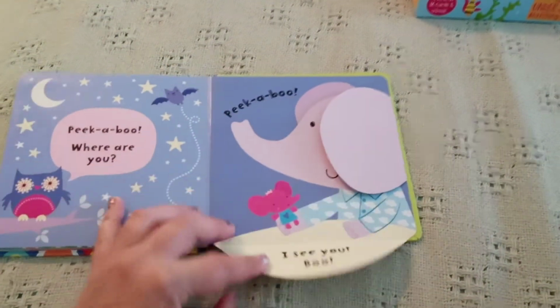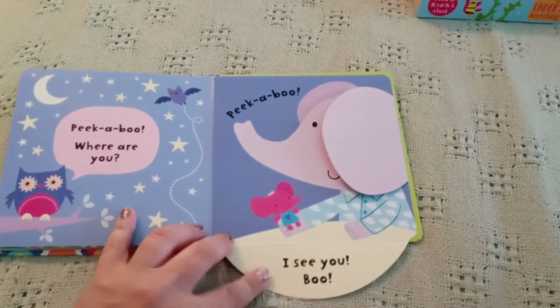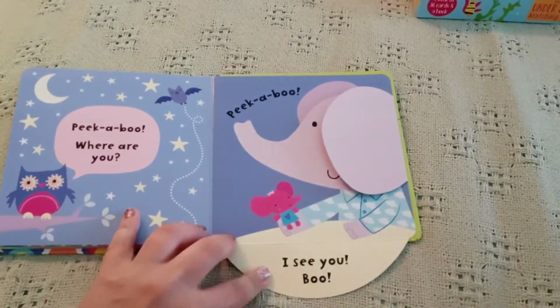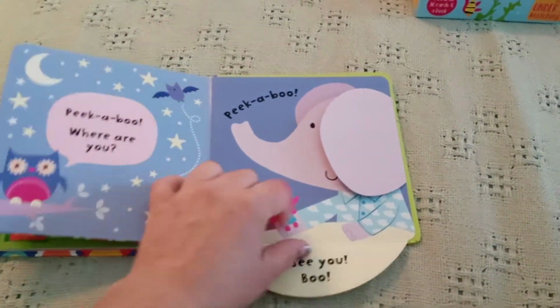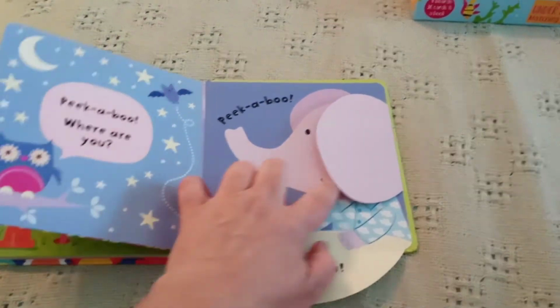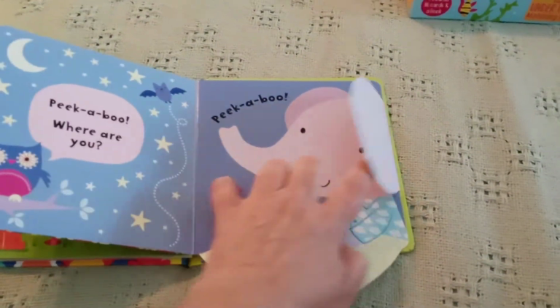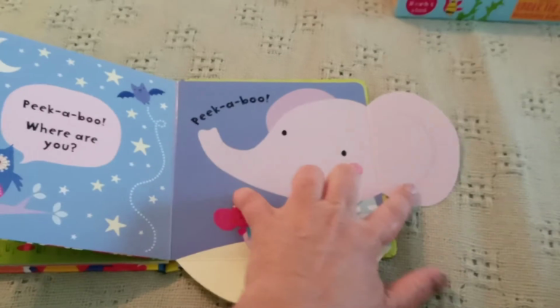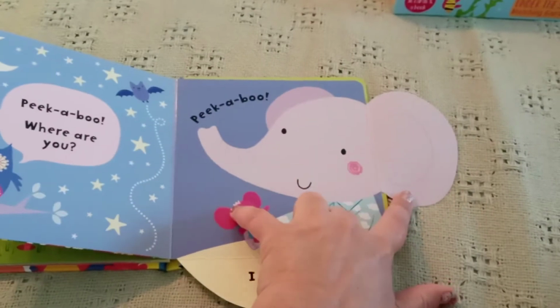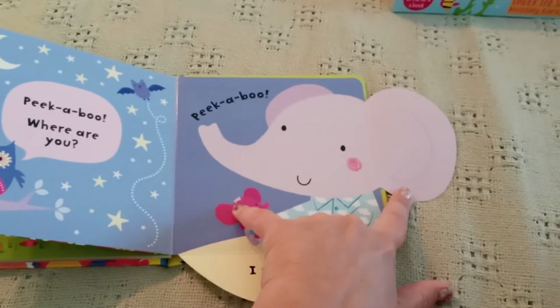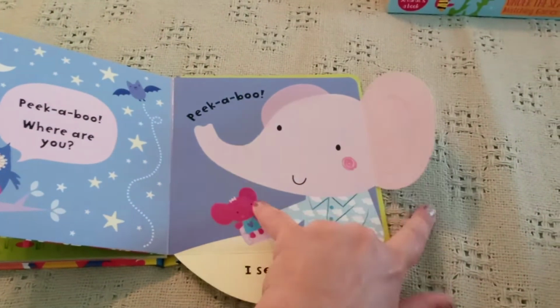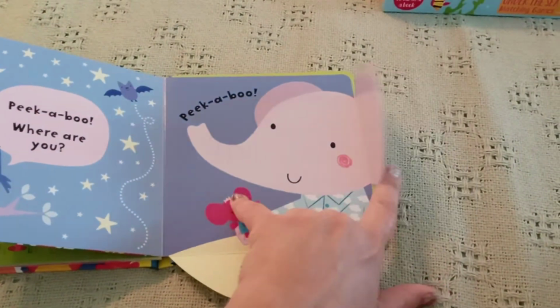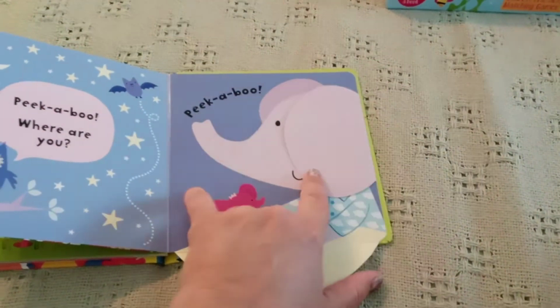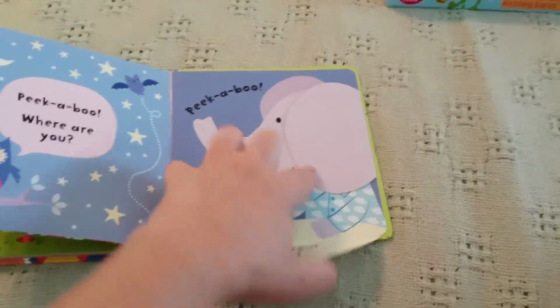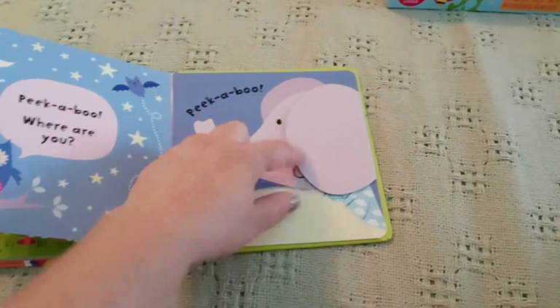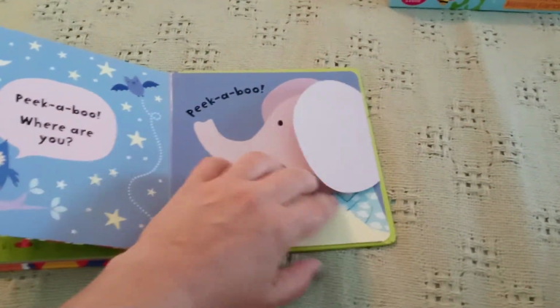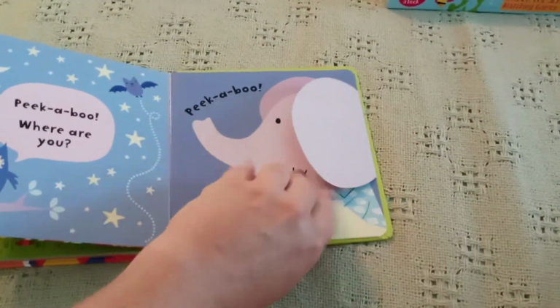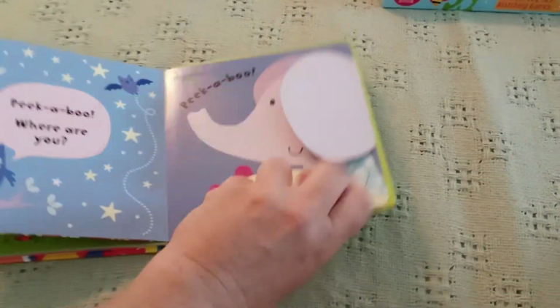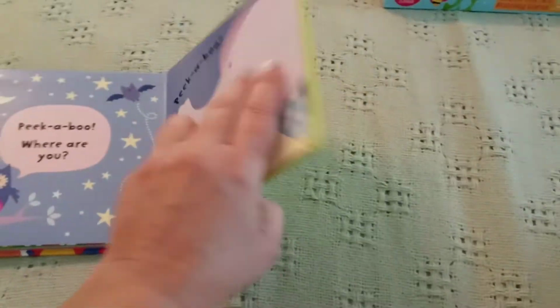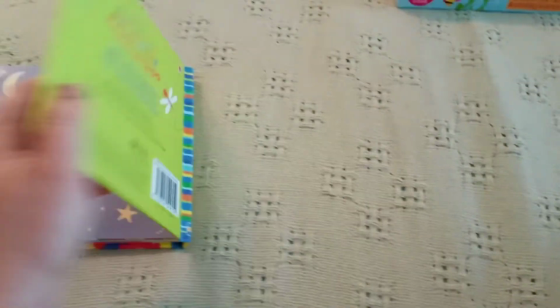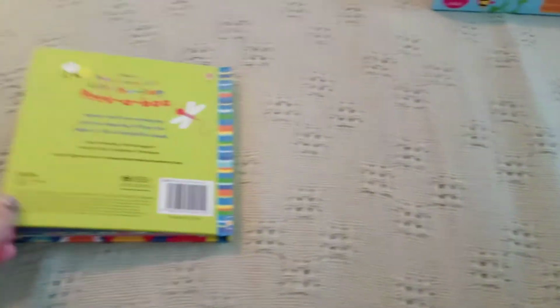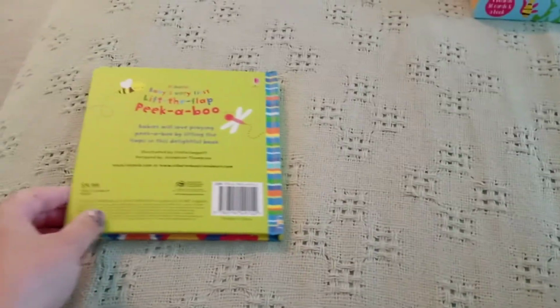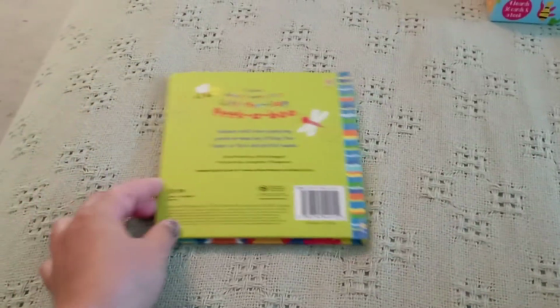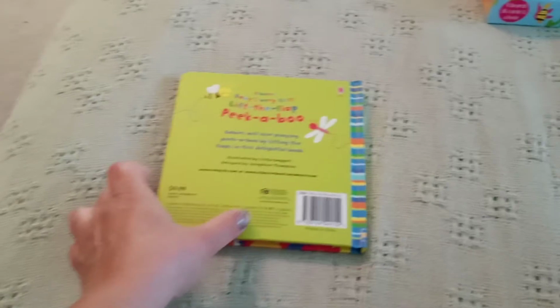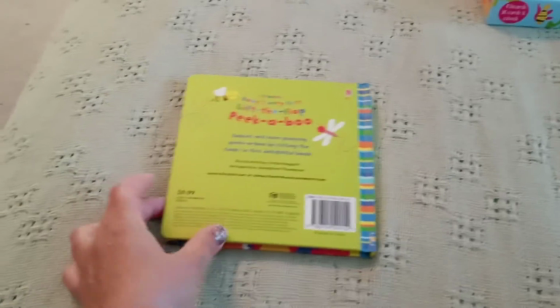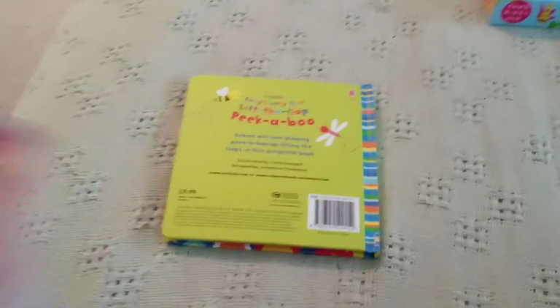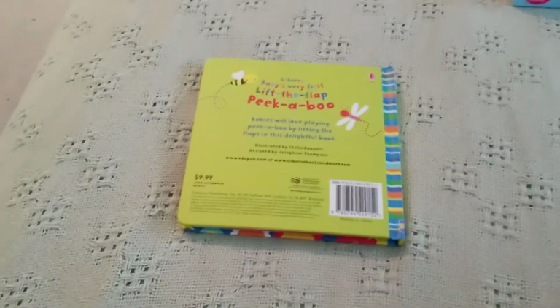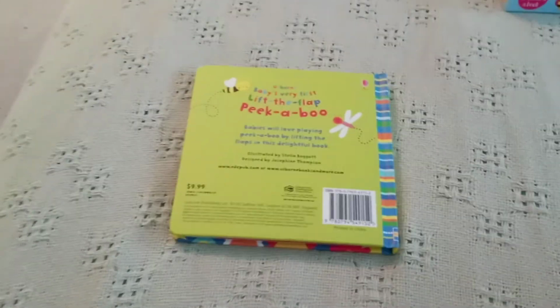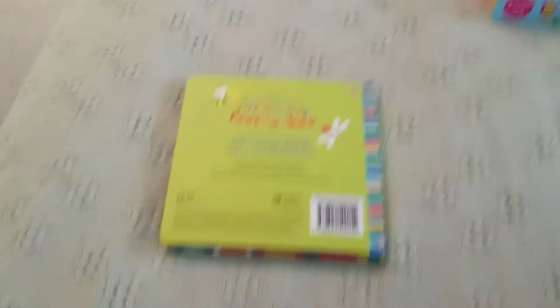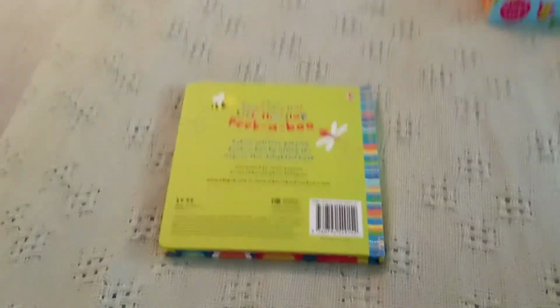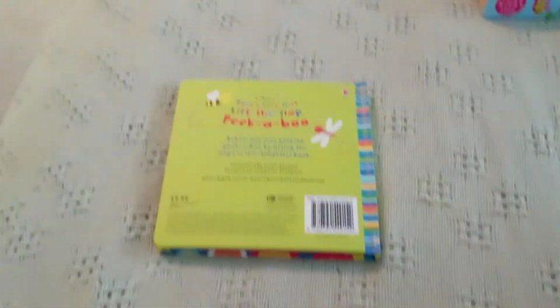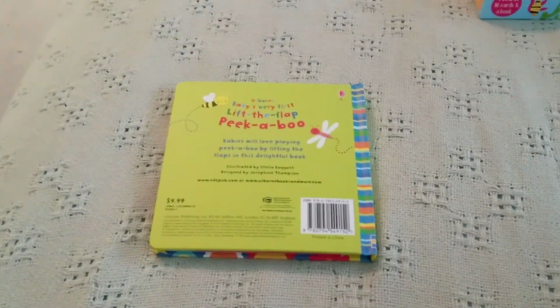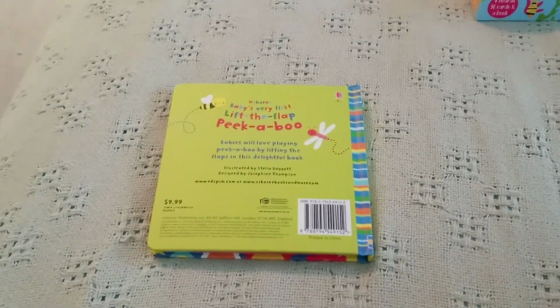So we got this one. Super cute. Really simple, really fun, and cute.